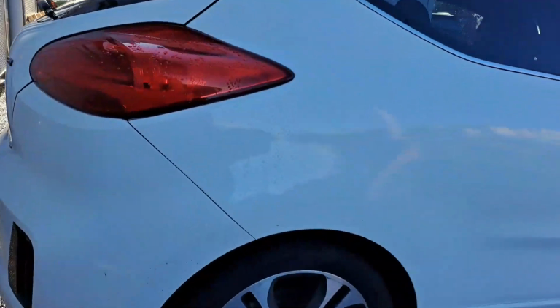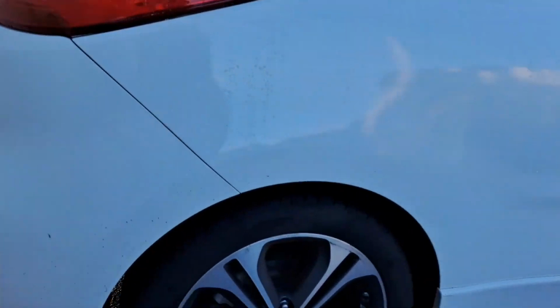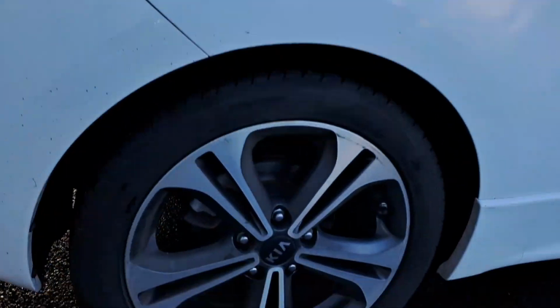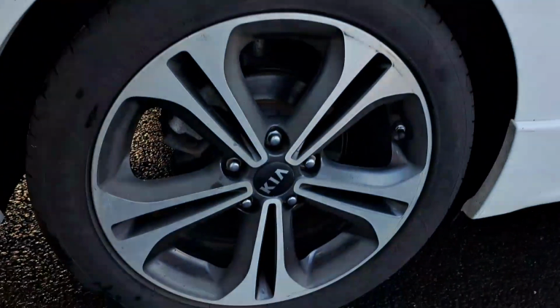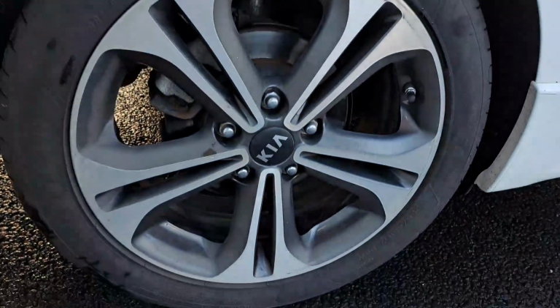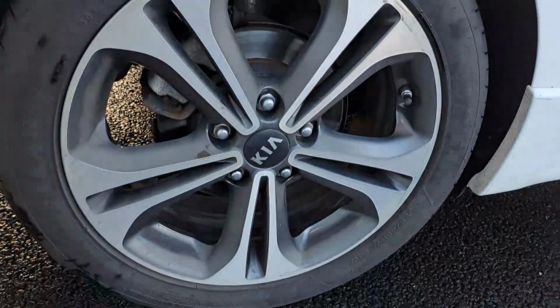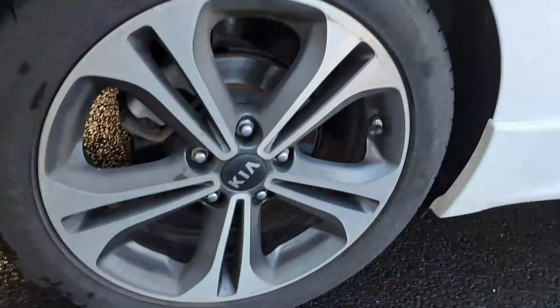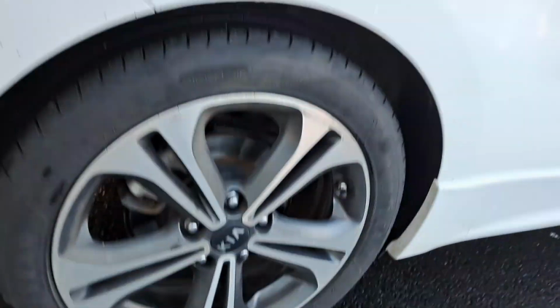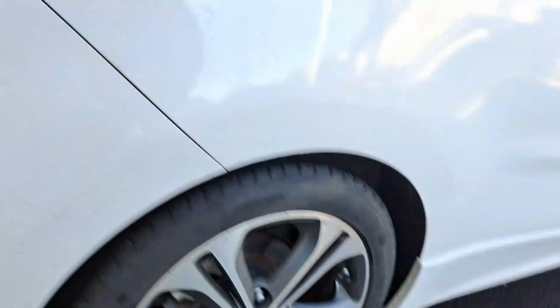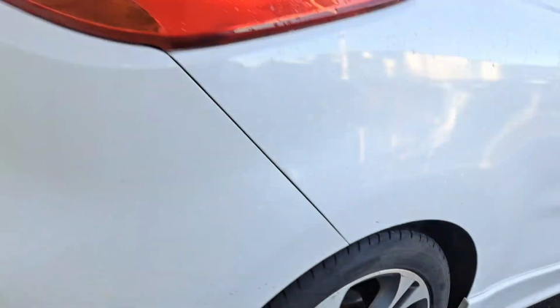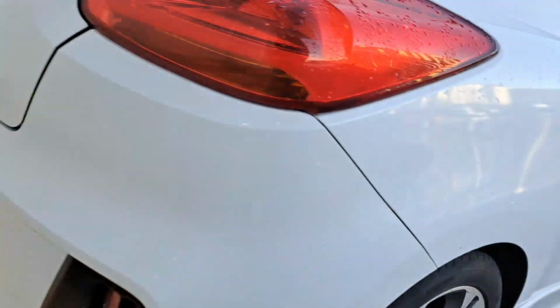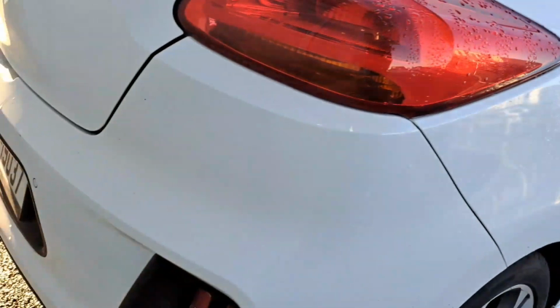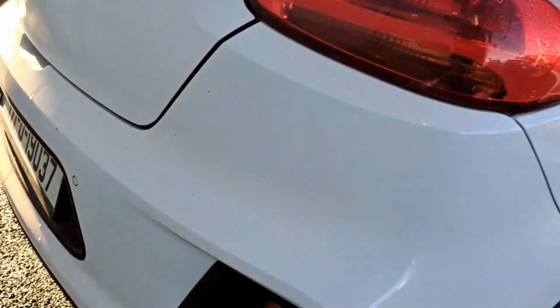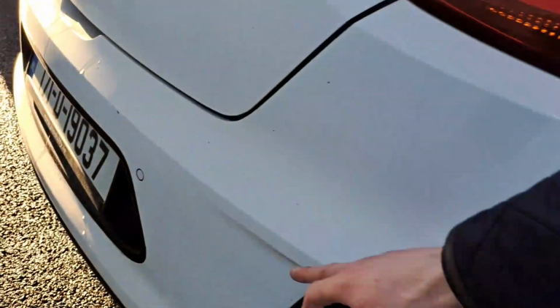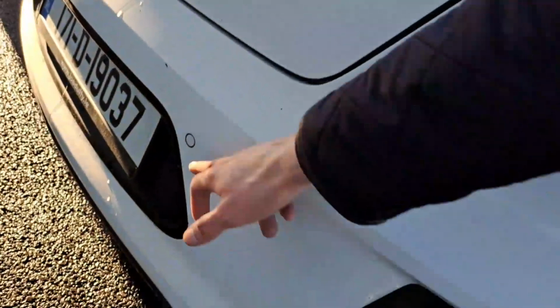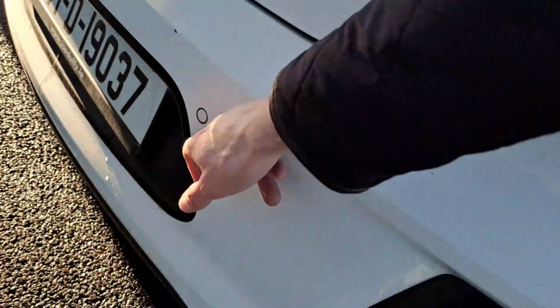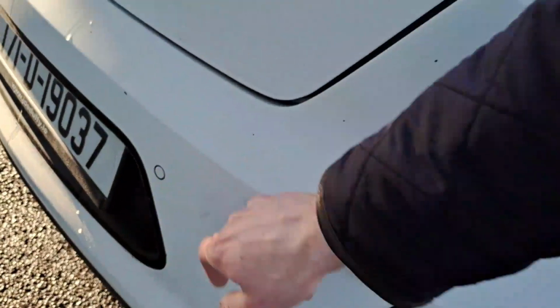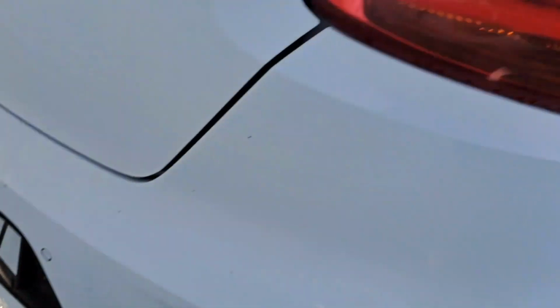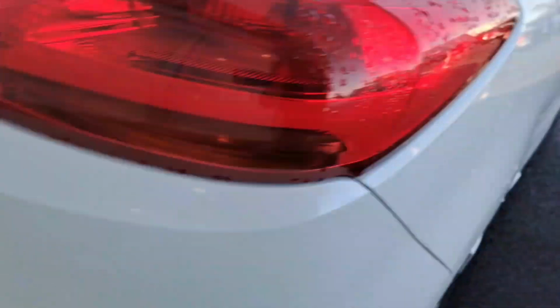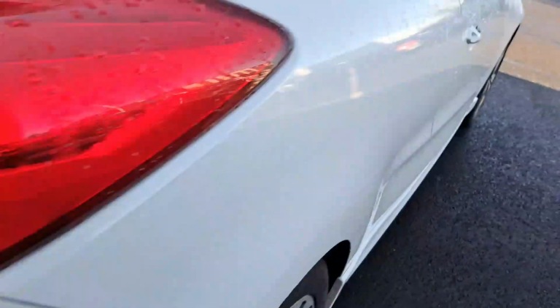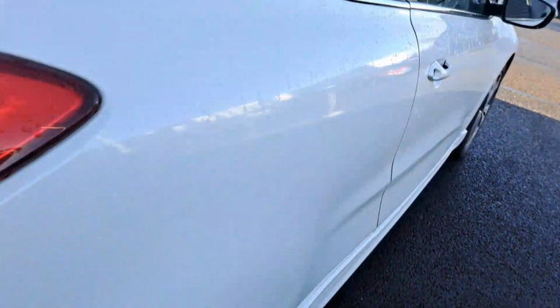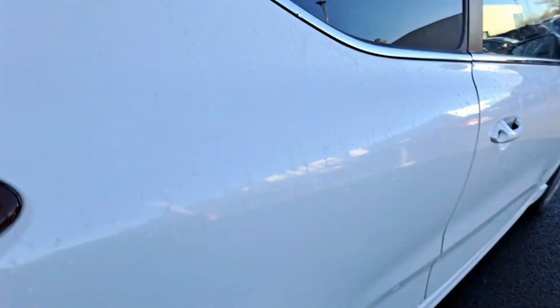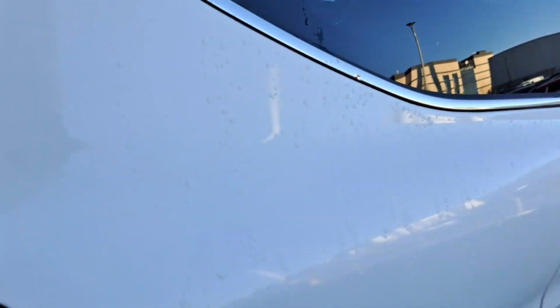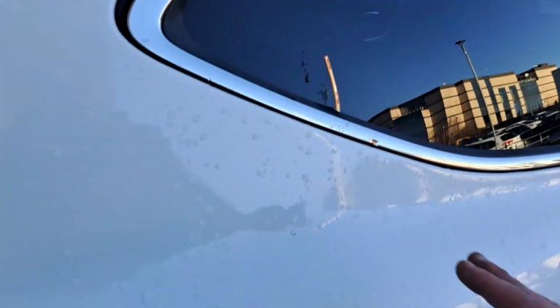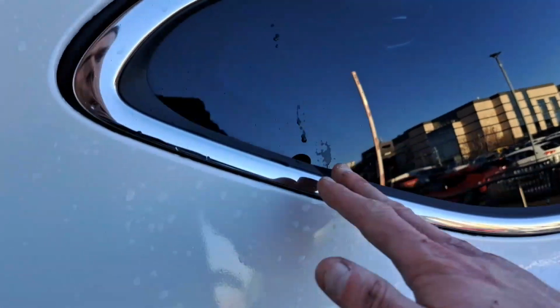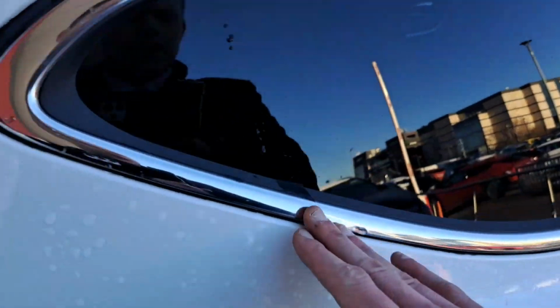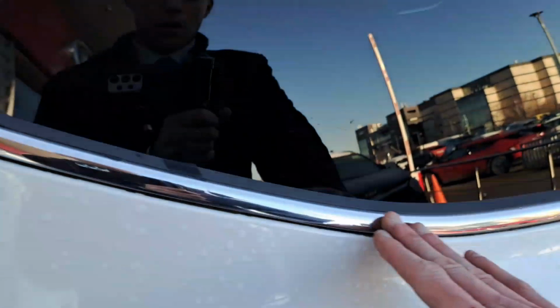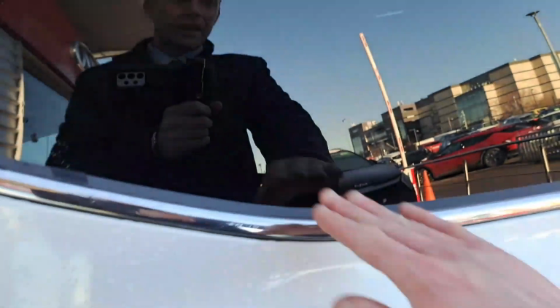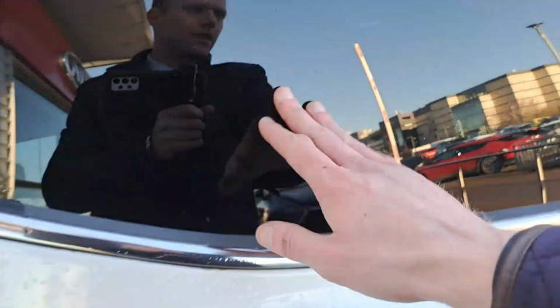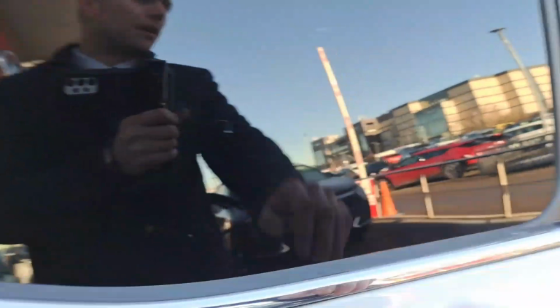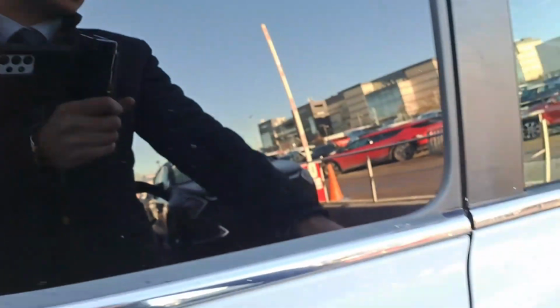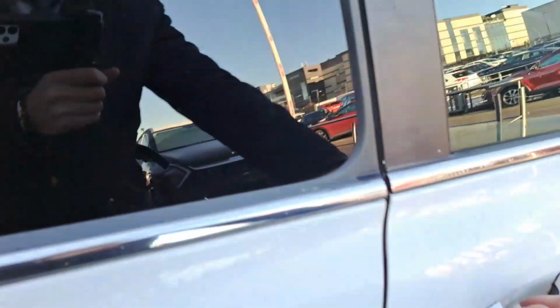Standard you'll have your 17-inch alloy wheels, rear parking sensors, exterior chrome pack, and rear privacy glass.